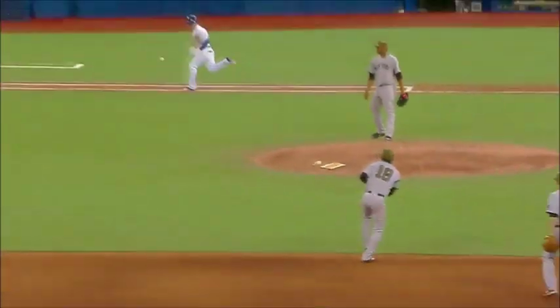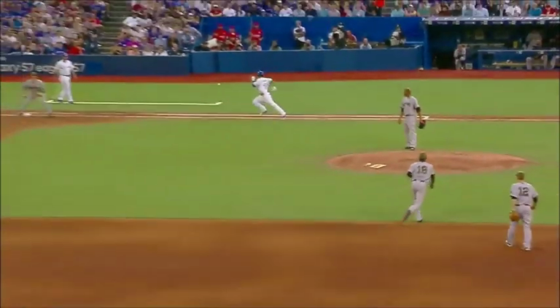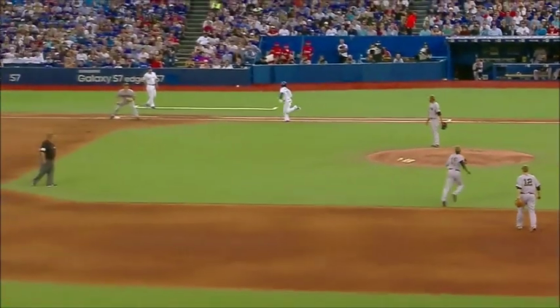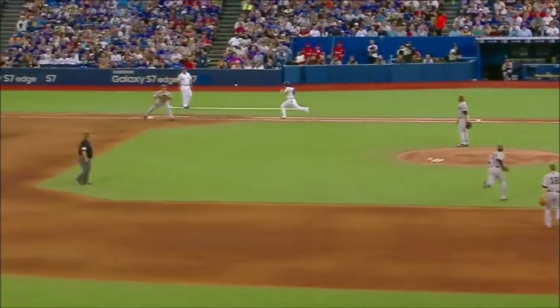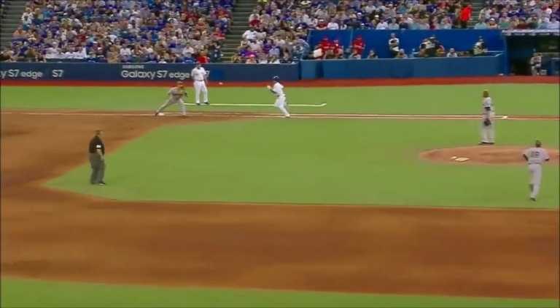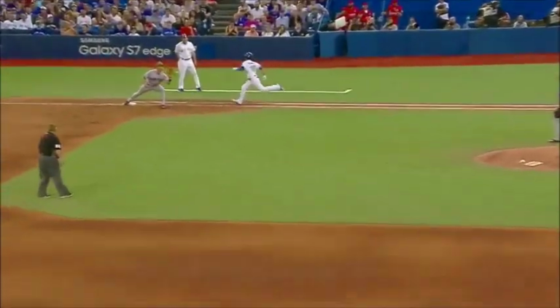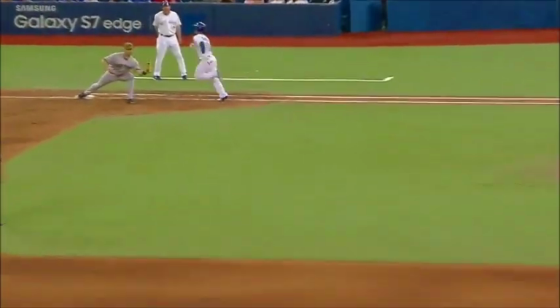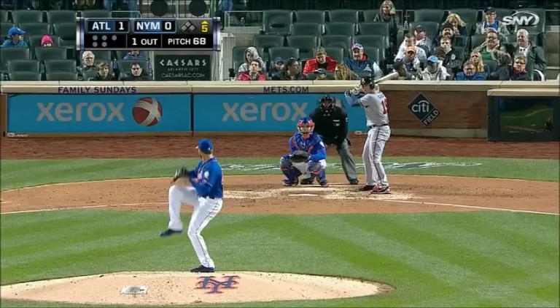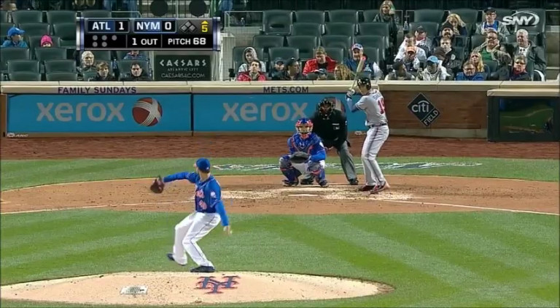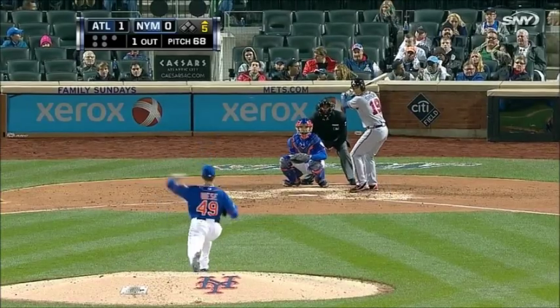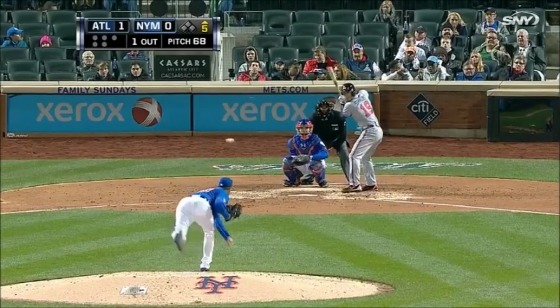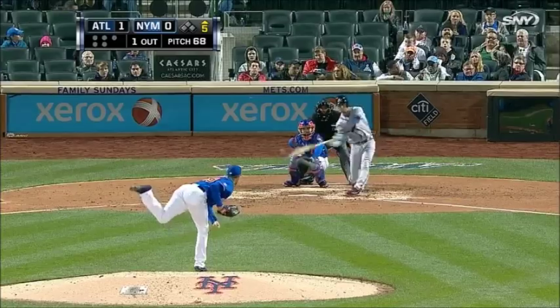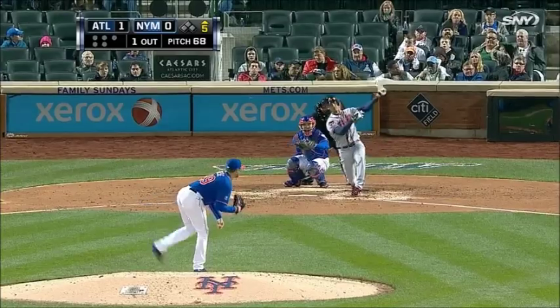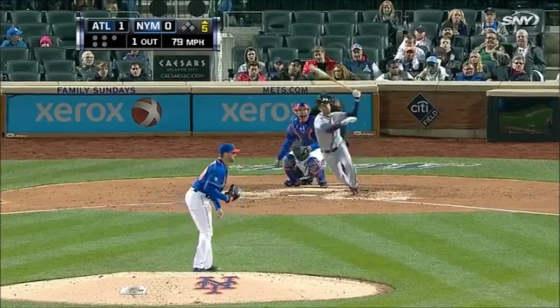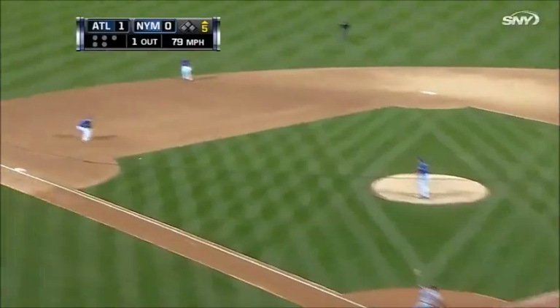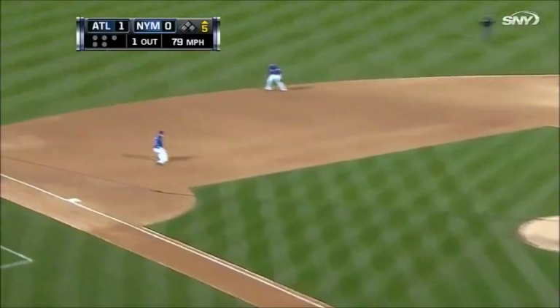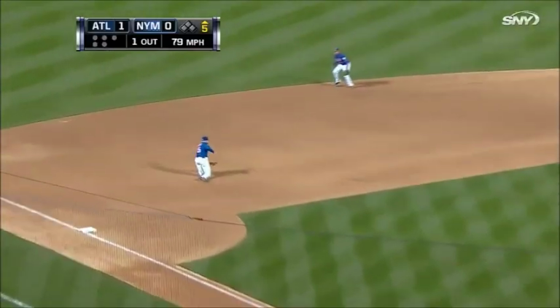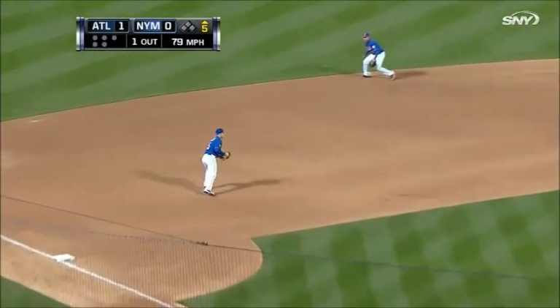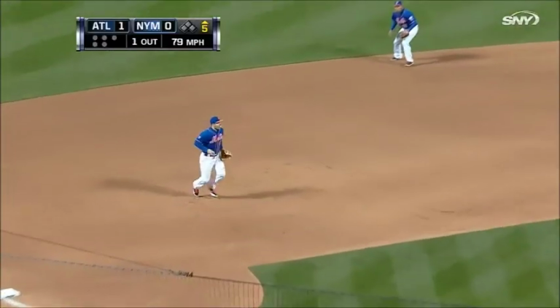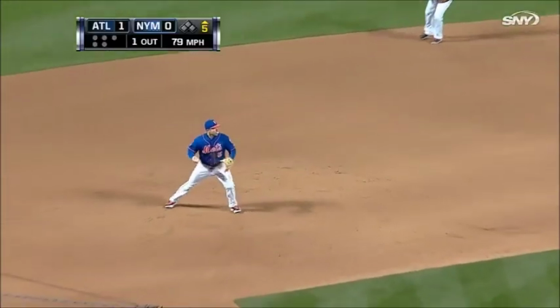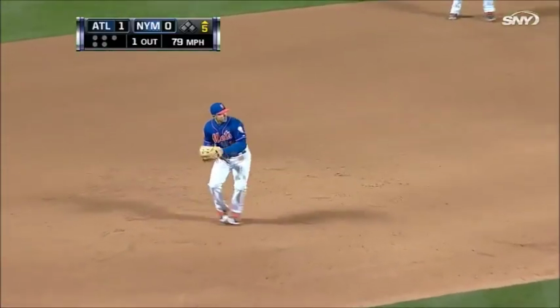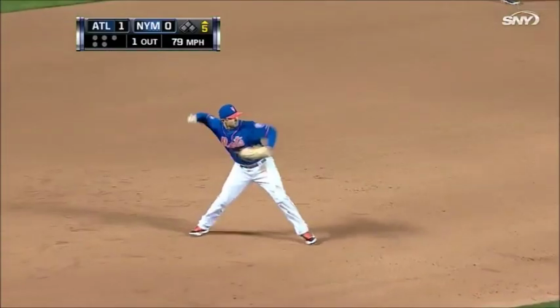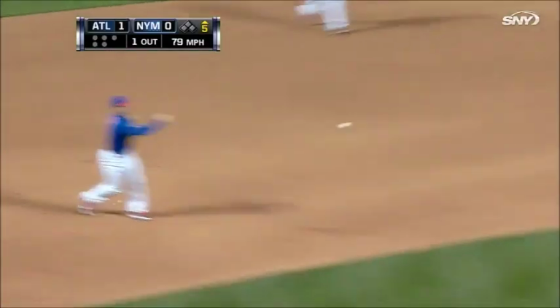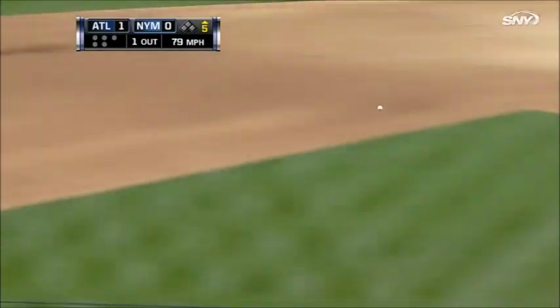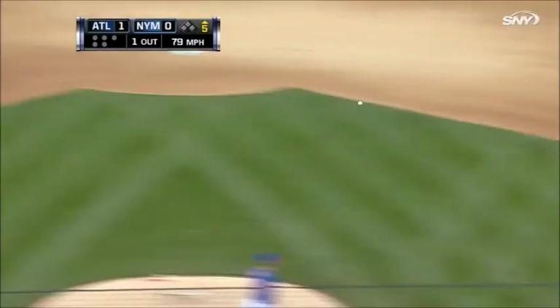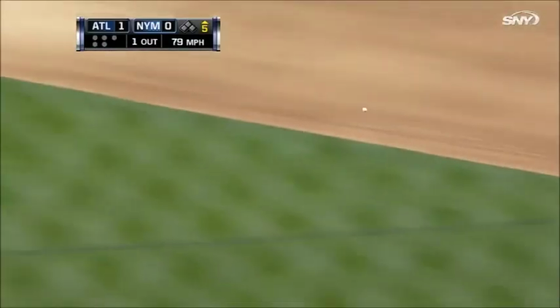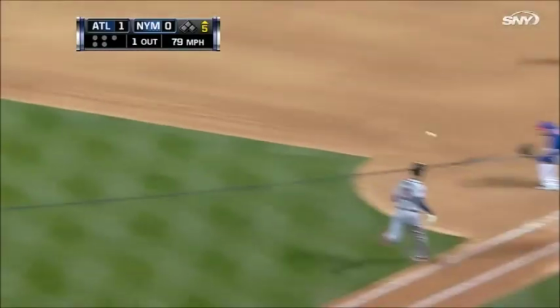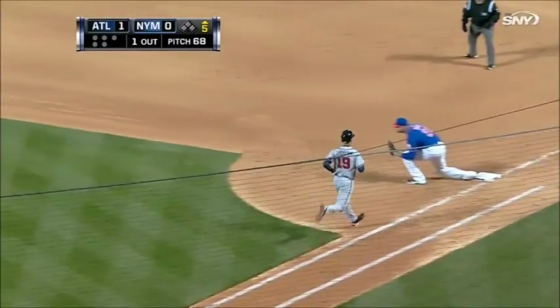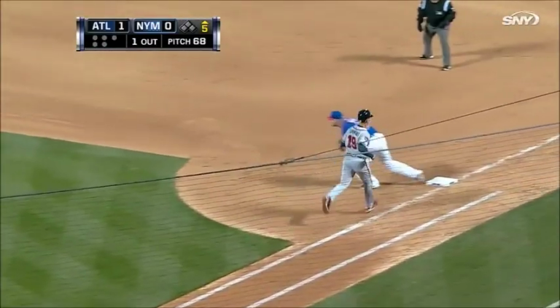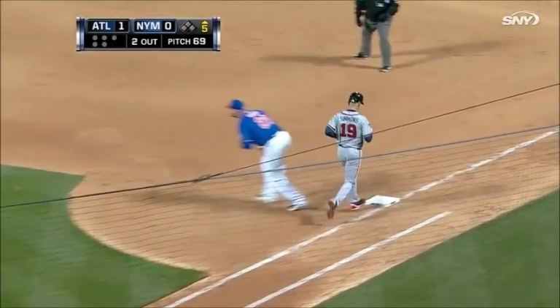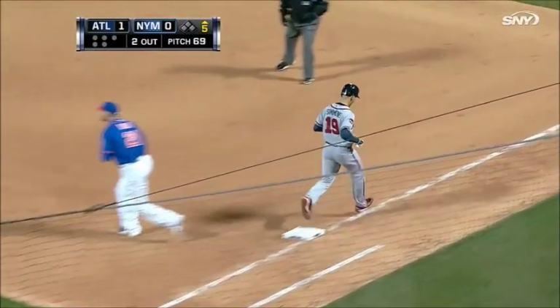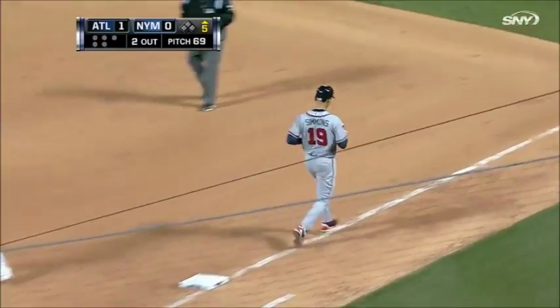Simmons pulls one down the third base line. David Wright with a nice stop, two out.